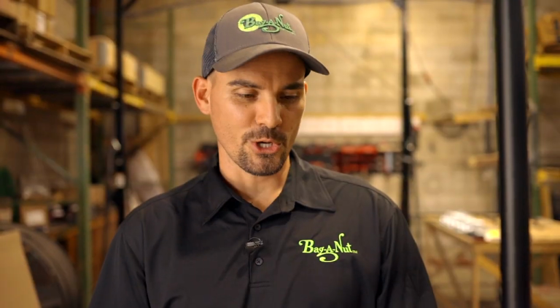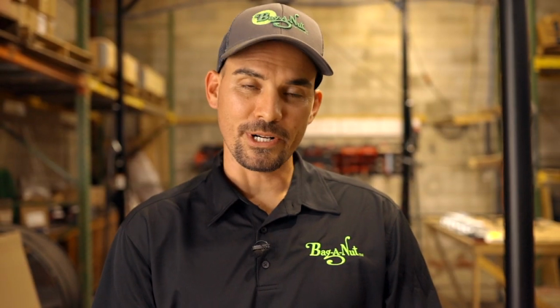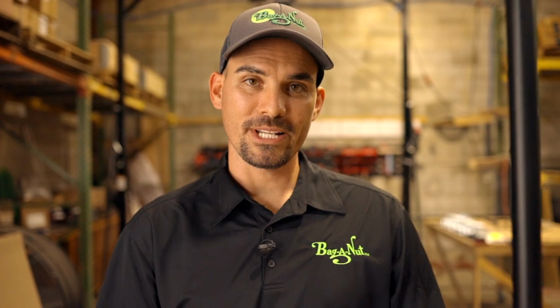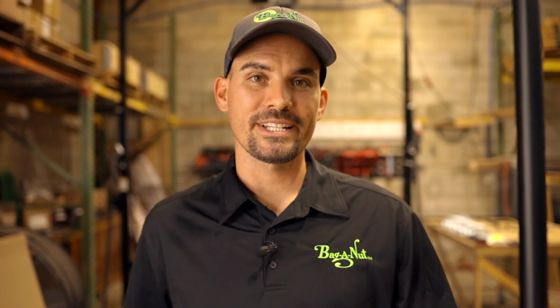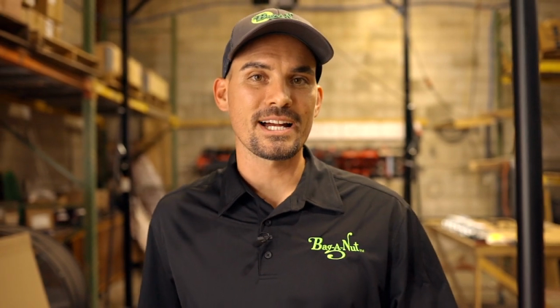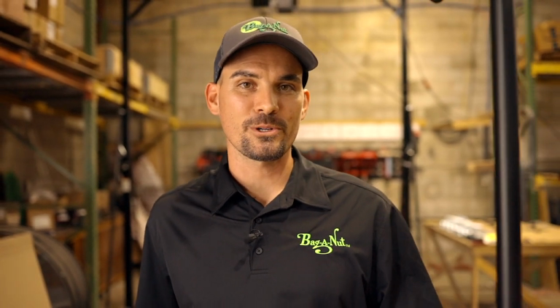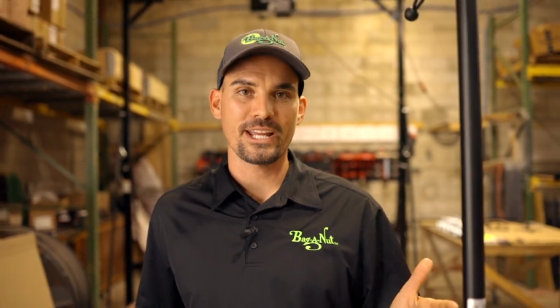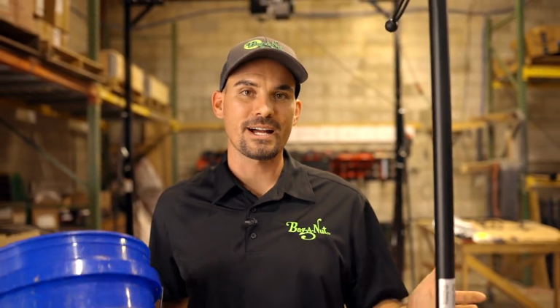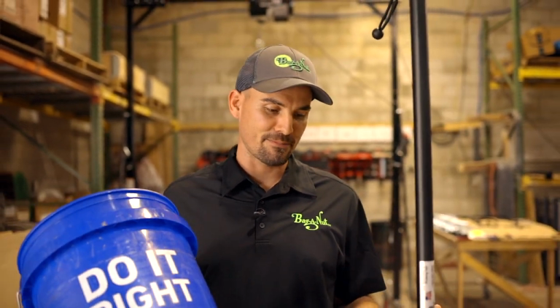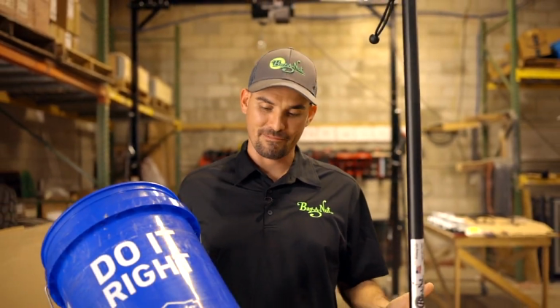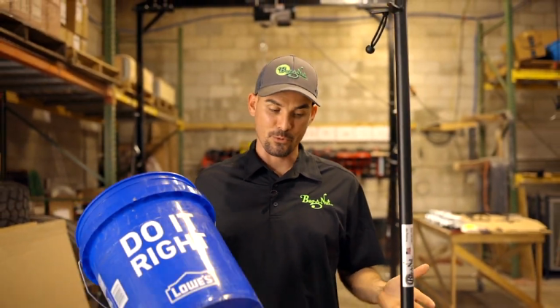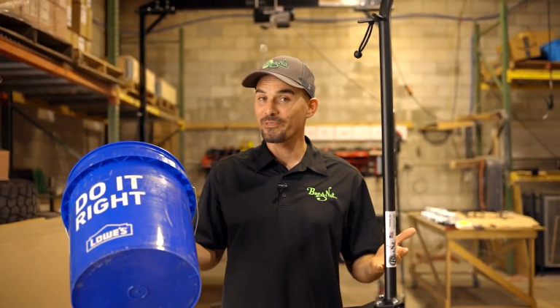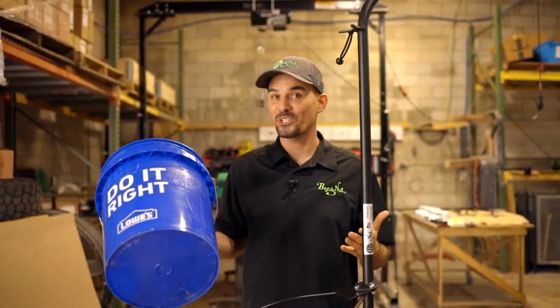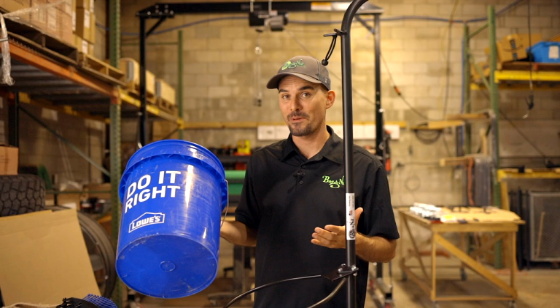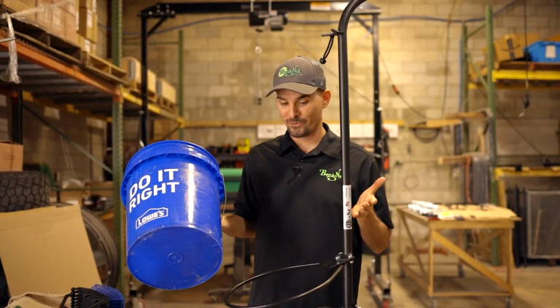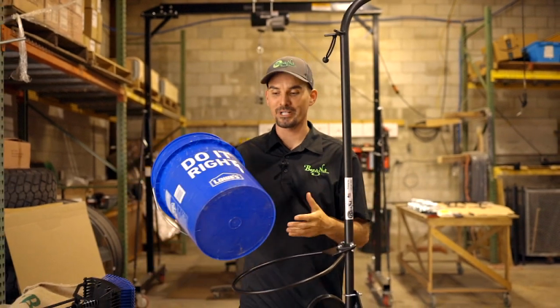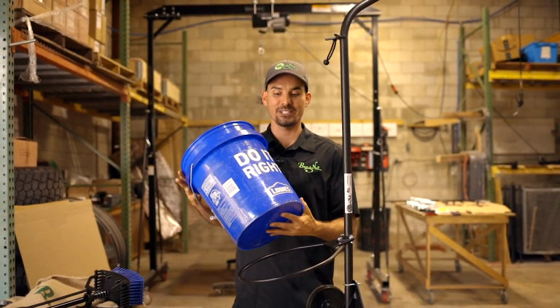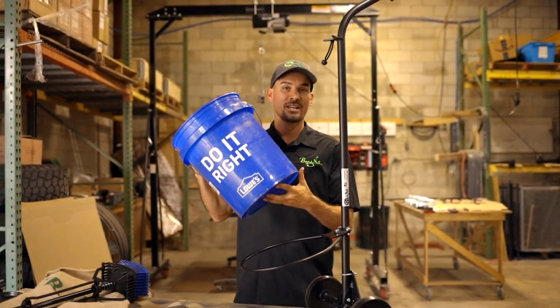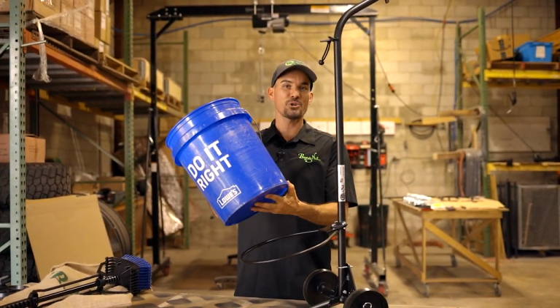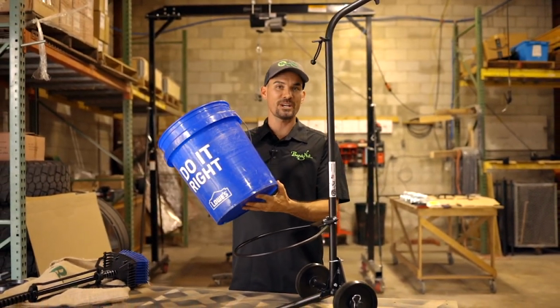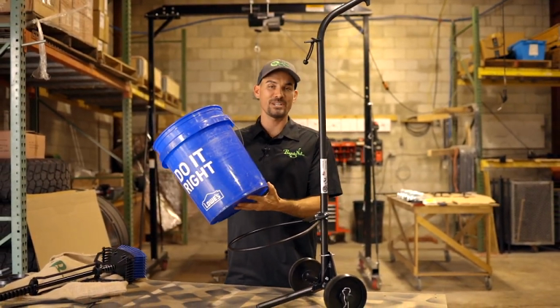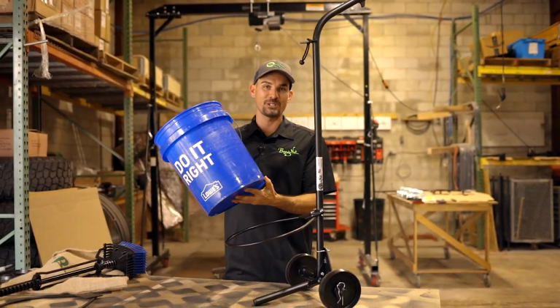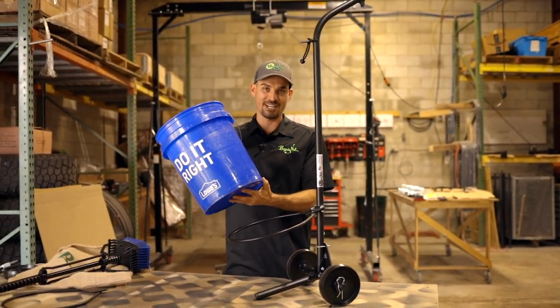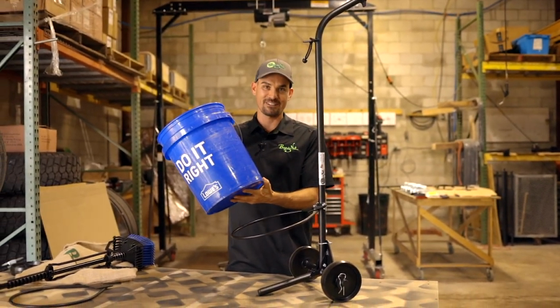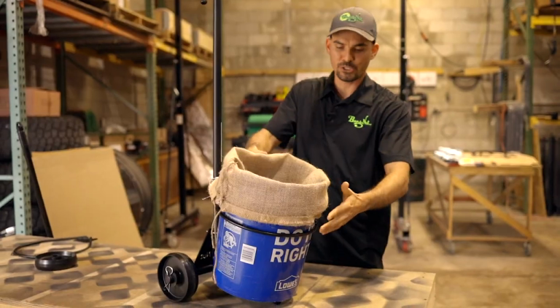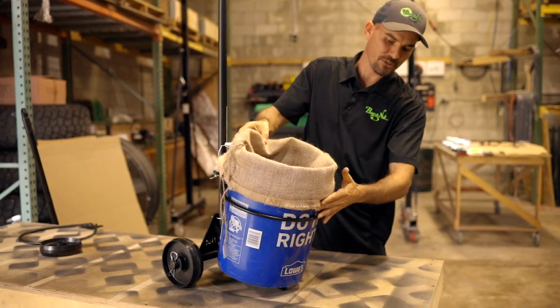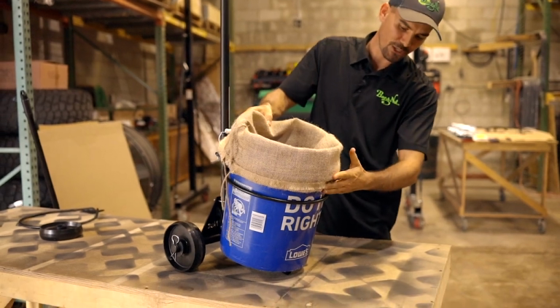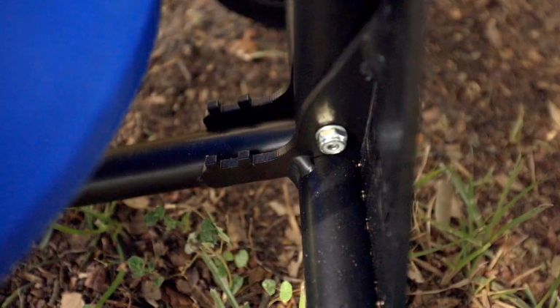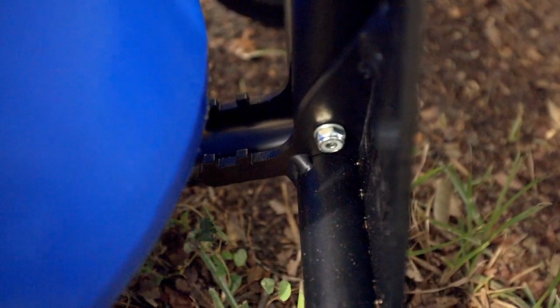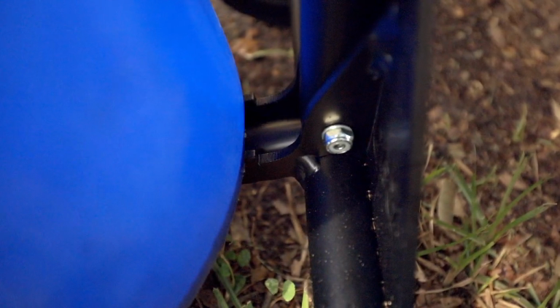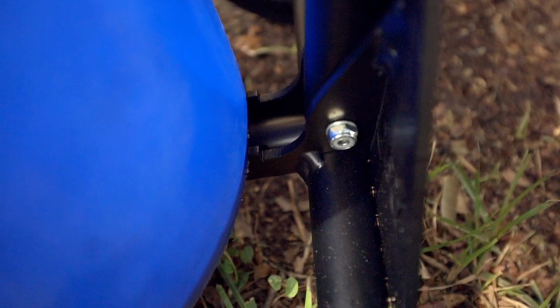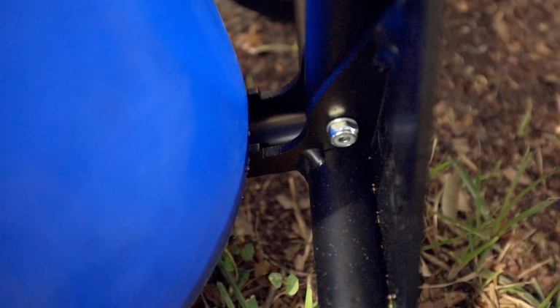The hoop on our Bucket Dolly is designed to work with a standard five-gallon bucket. We don't even actually sell the buckets with our Bucket Dolly because most of you have one of these in your yard right now. It just rests right in the hoop, sitting down here on the lower portion of the frame.